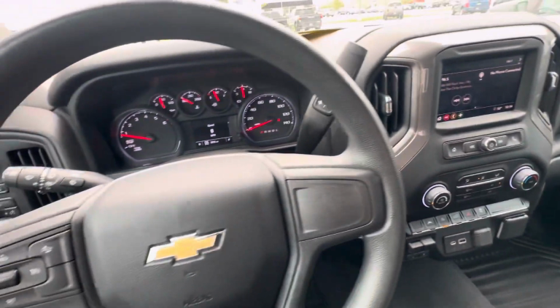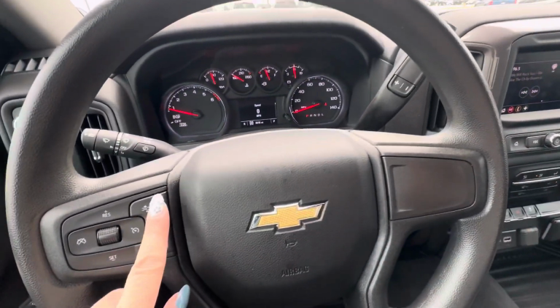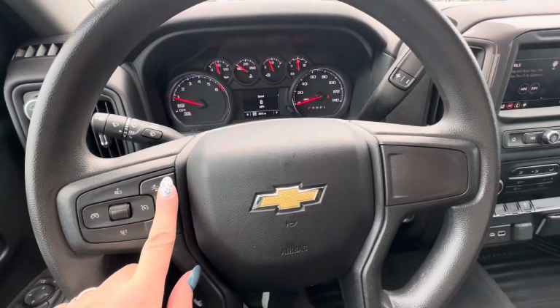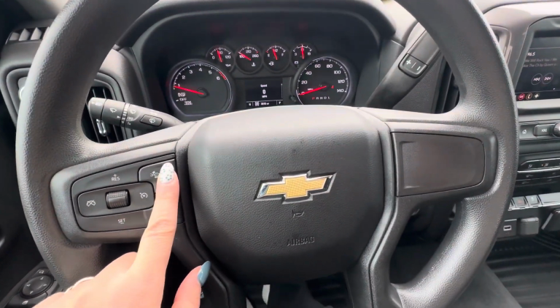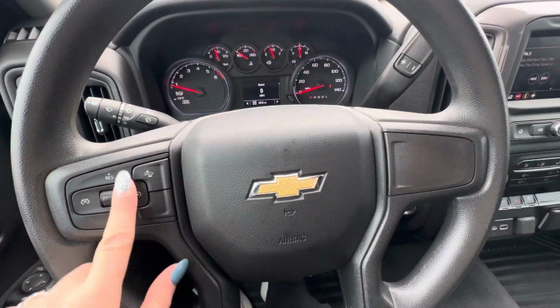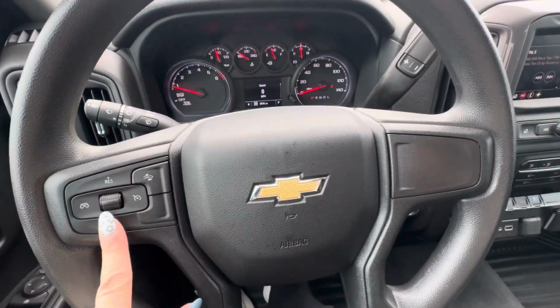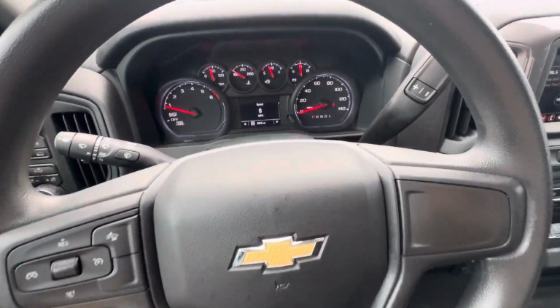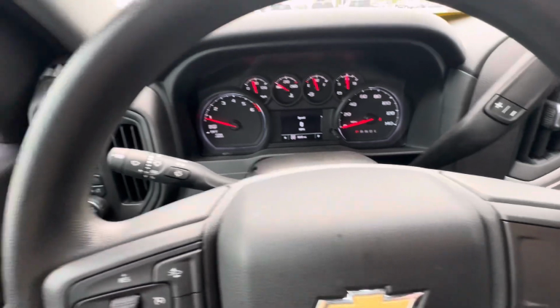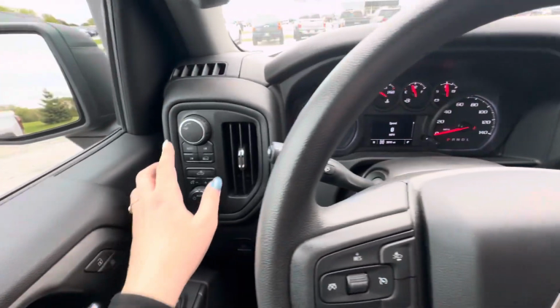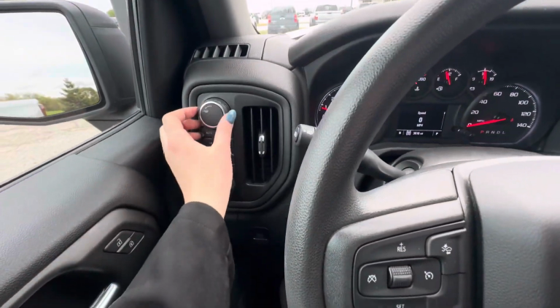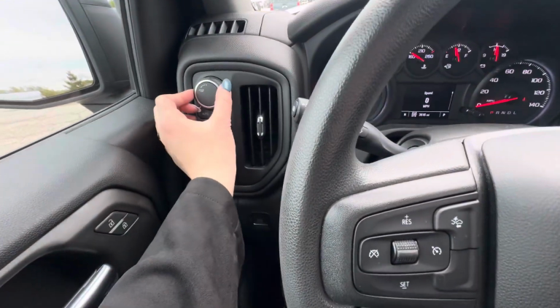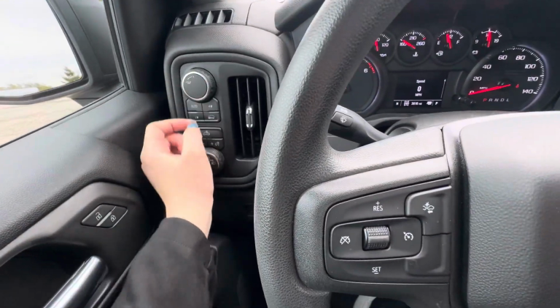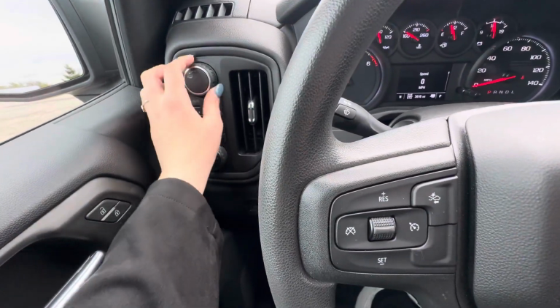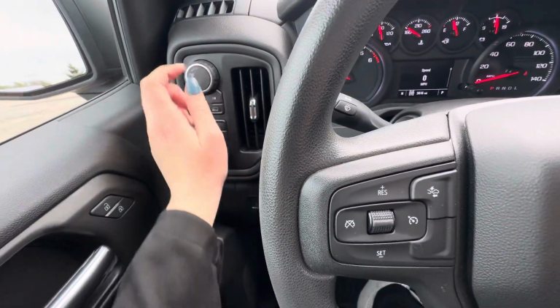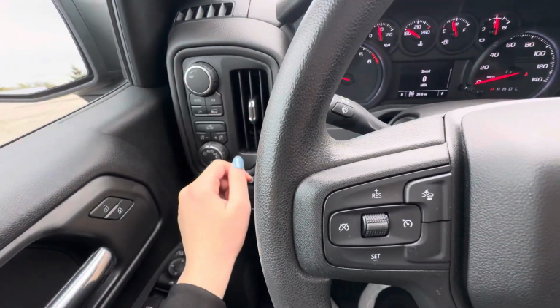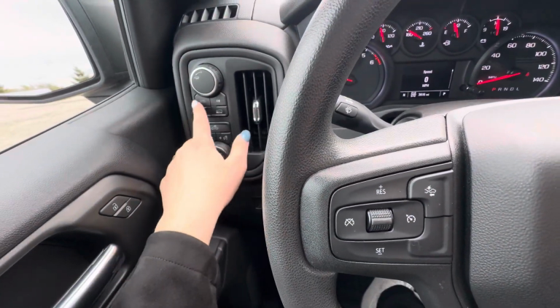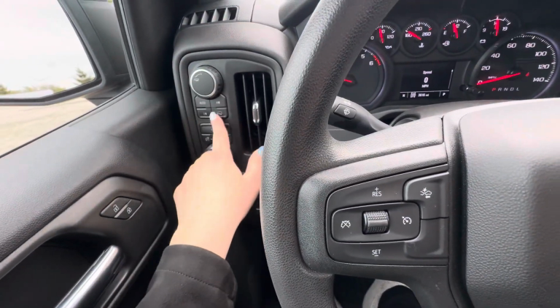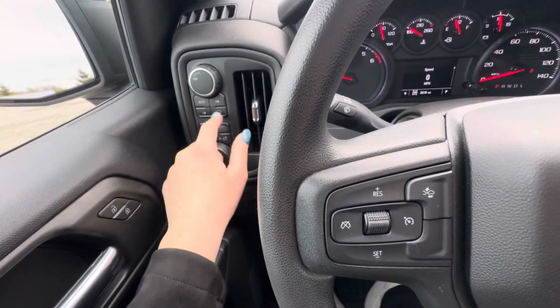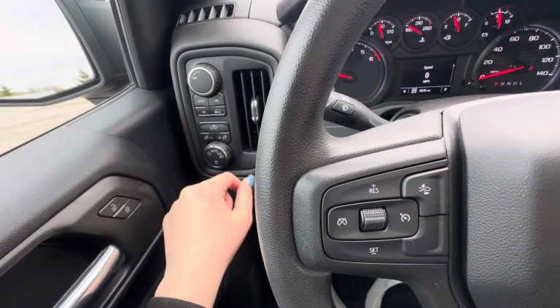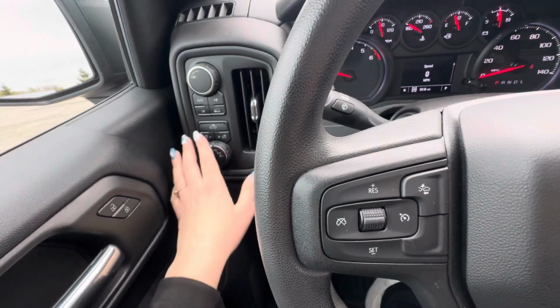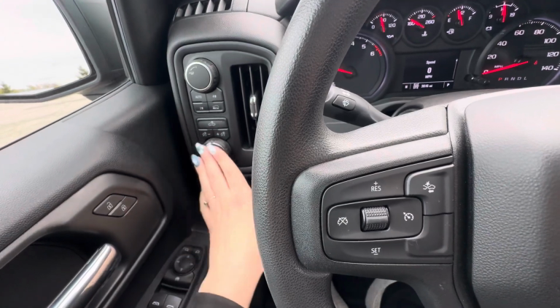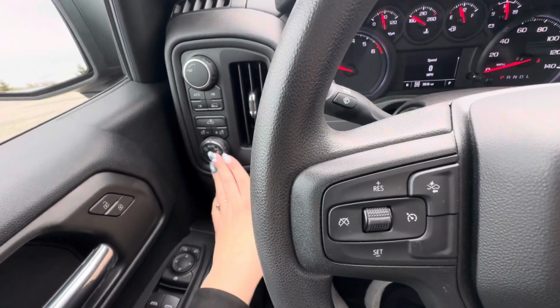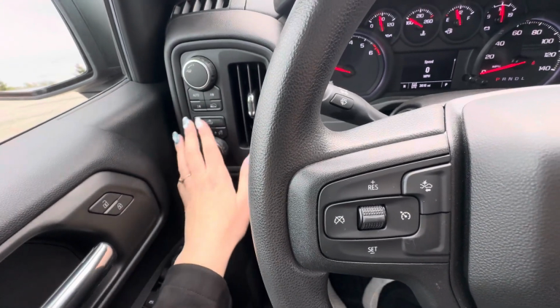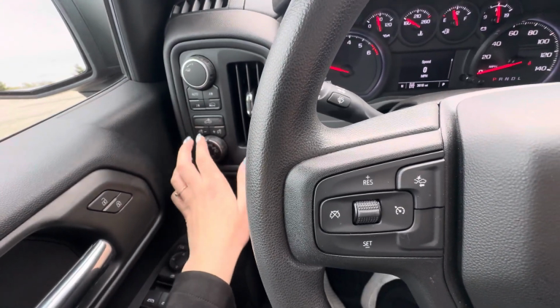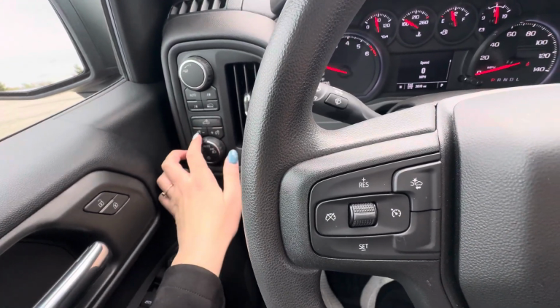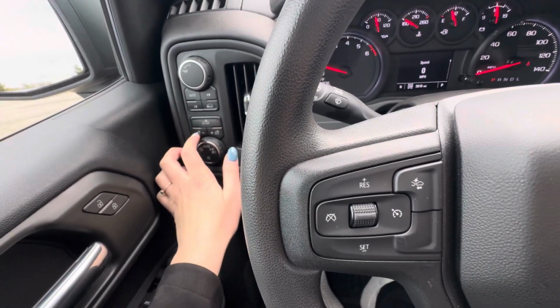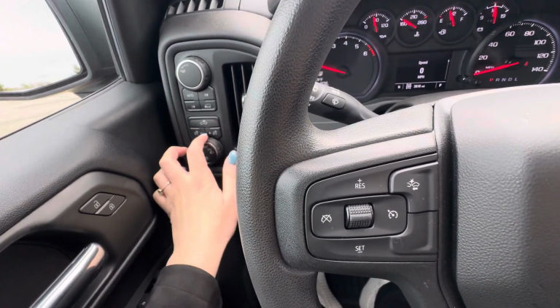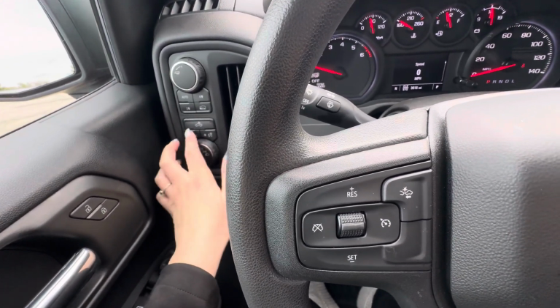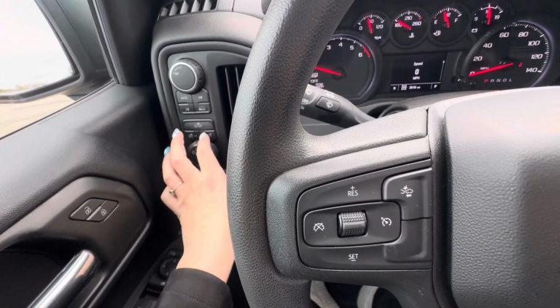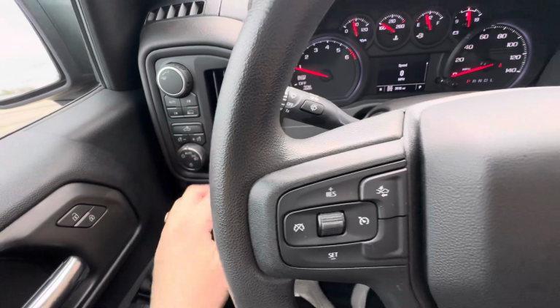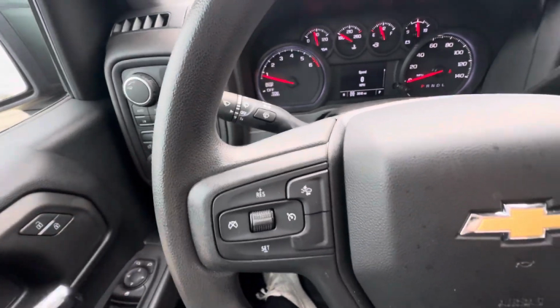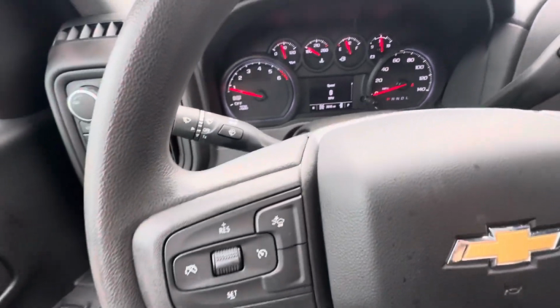Over here you do have forward collision alert and your cruise control buttons. You also have your tow haul mode, which you can turn on or off. You do have your four wheel drive controls, headlight controls, cargo controls, and then your dash controls for the lighting.